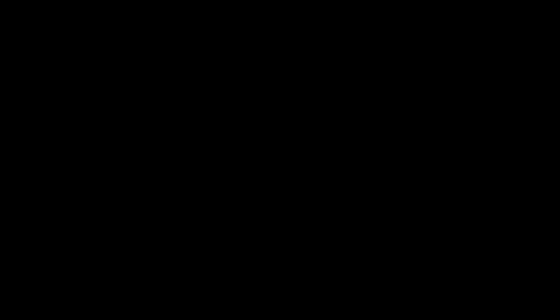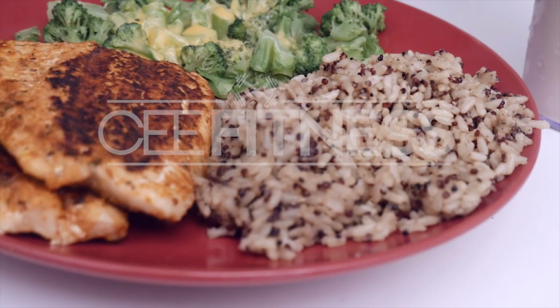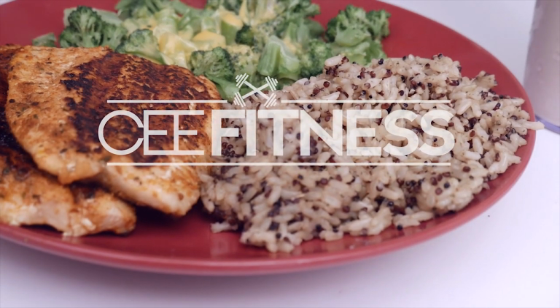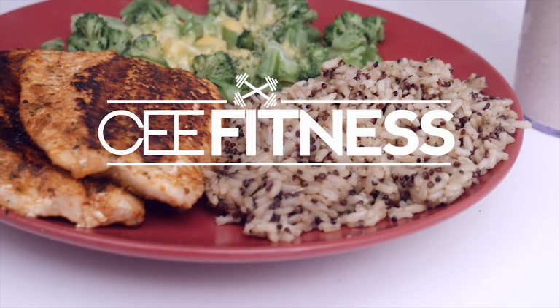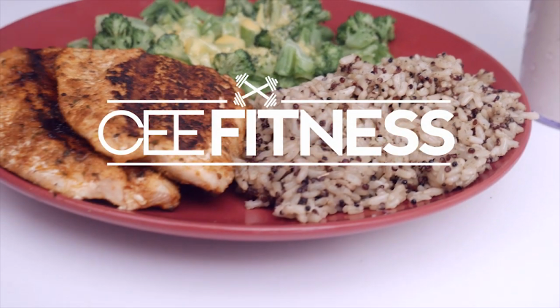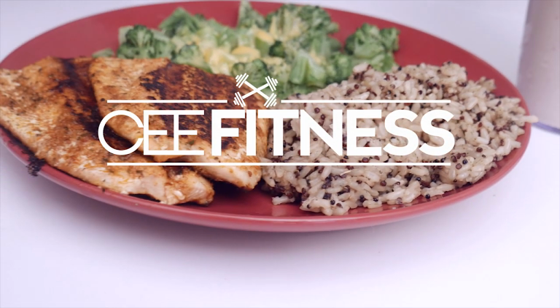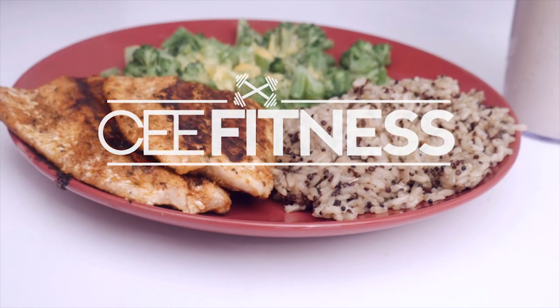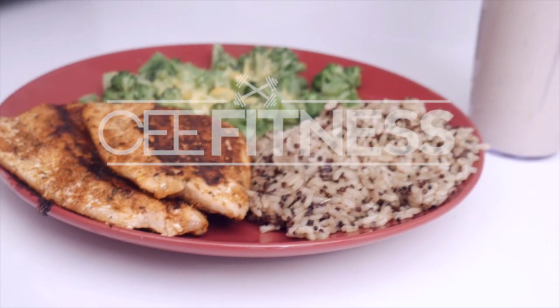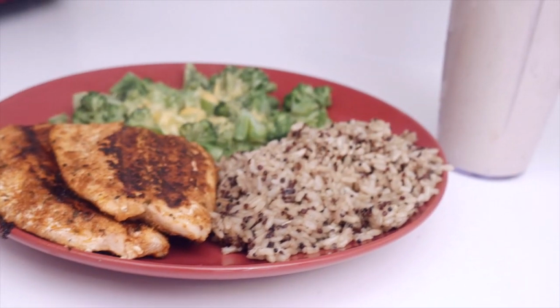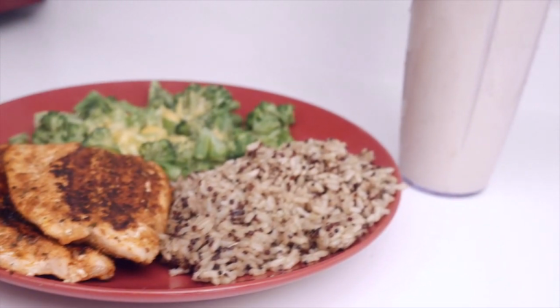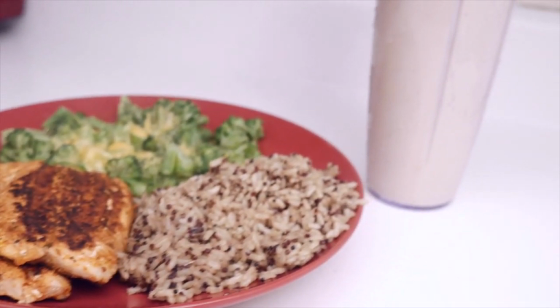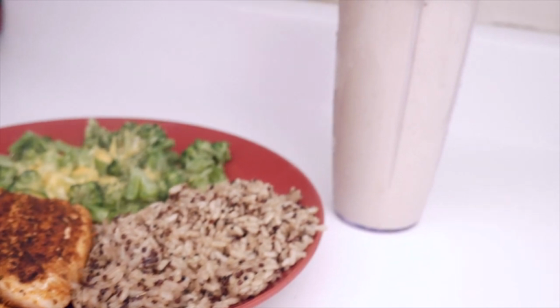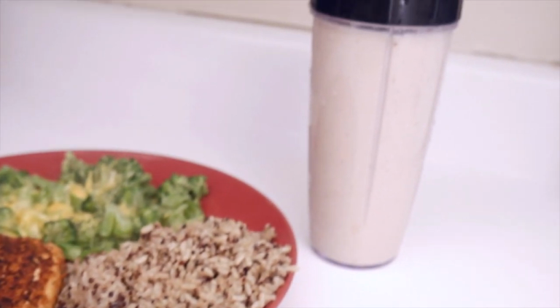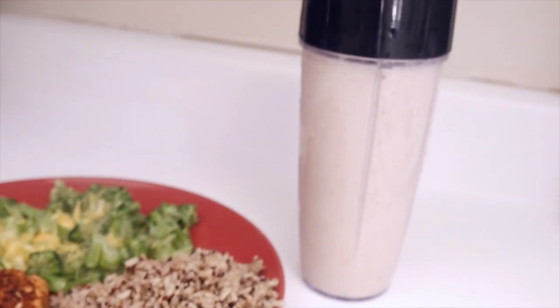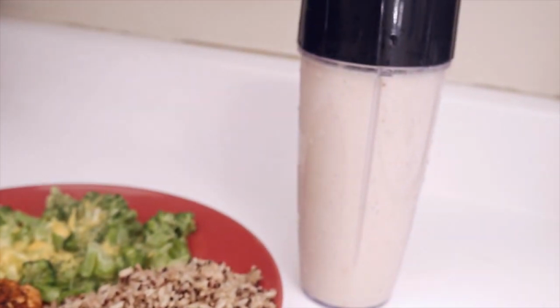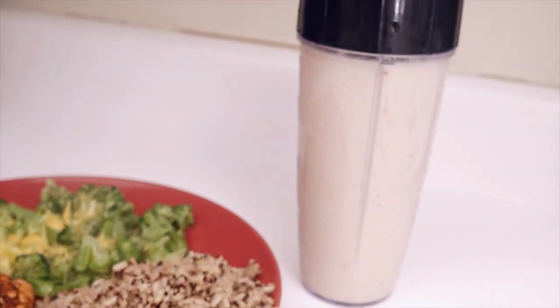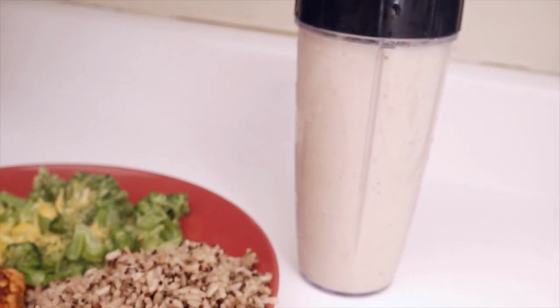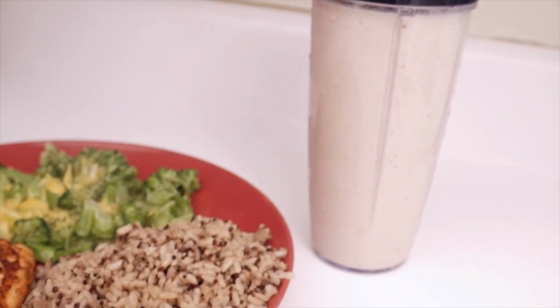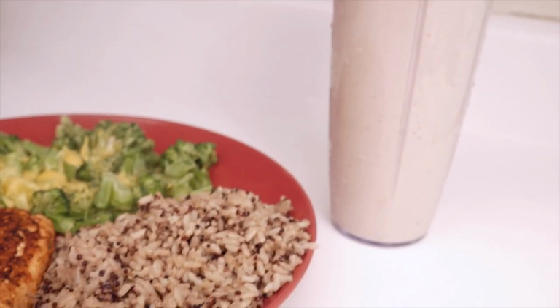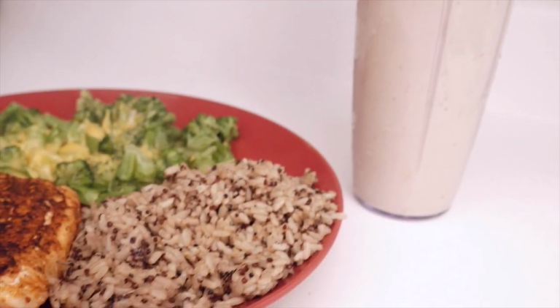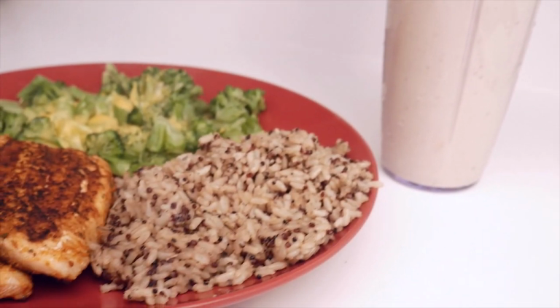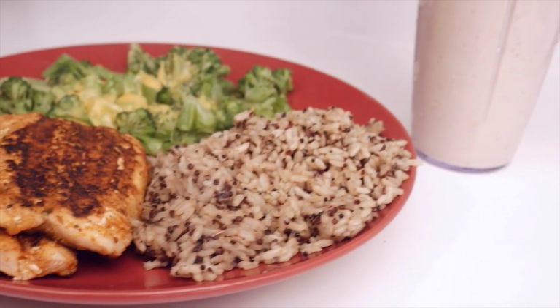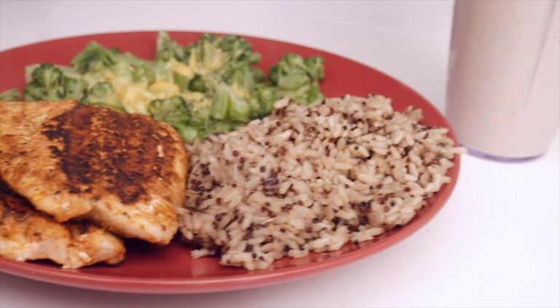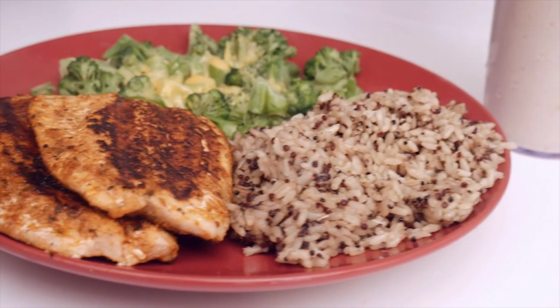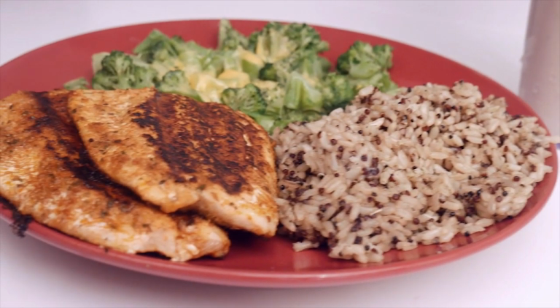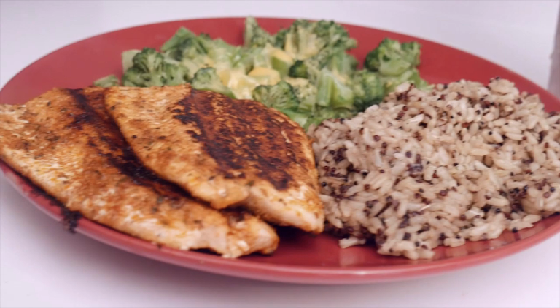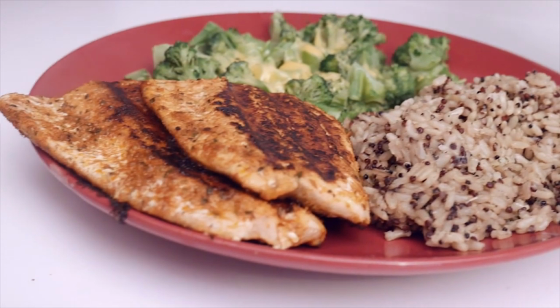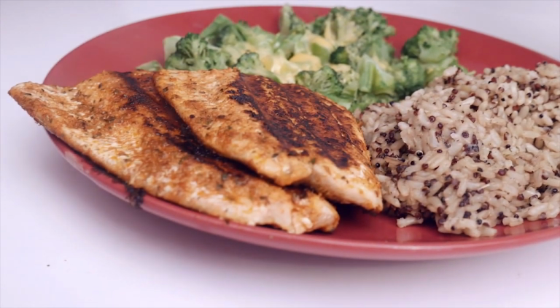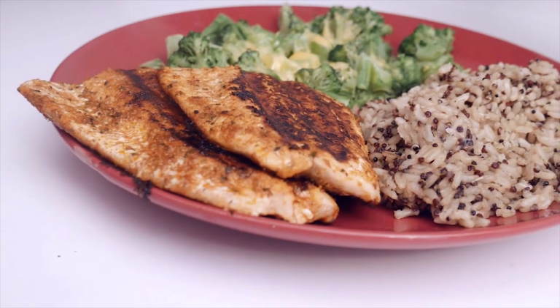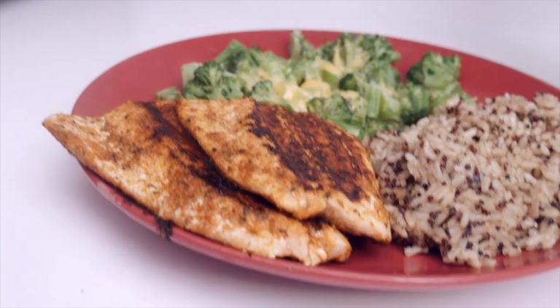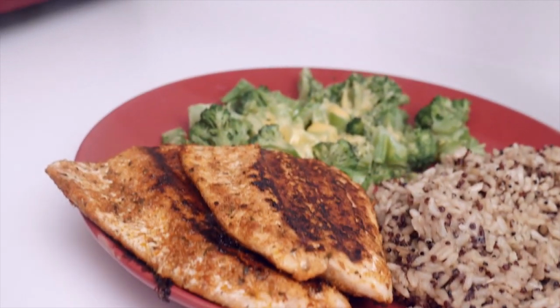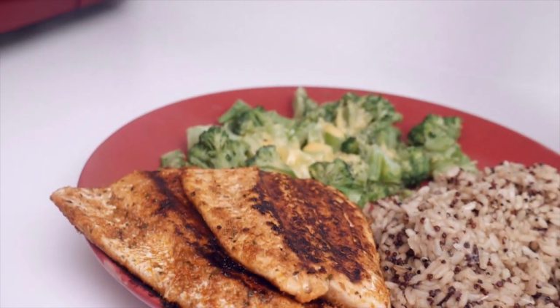Hey, what's going on YouTube family, this is CFitness here. Today I'm going to tell you guys how you can get bigger biceps. Stay tuned — I'm going to eat this delicious meal and head to the gym.